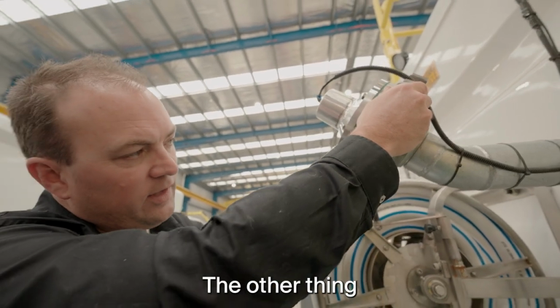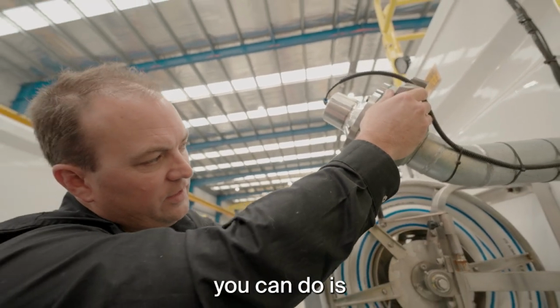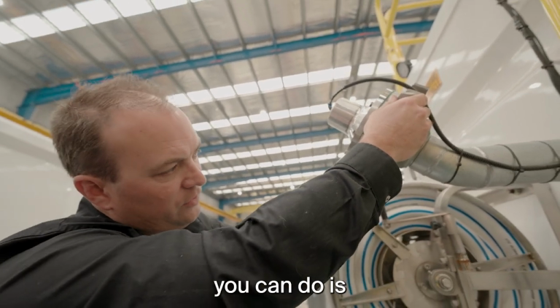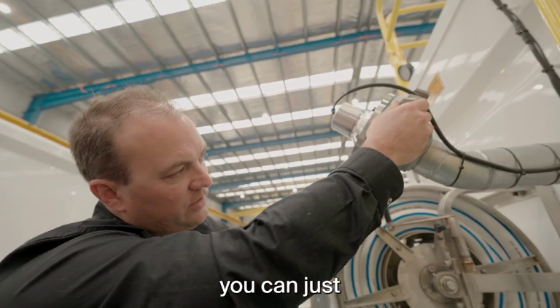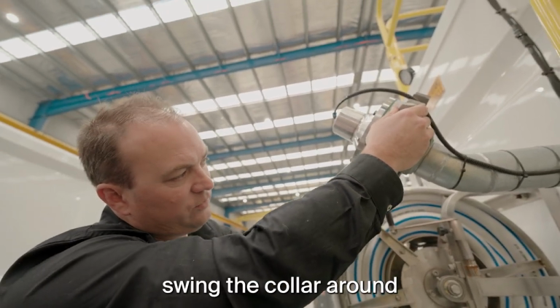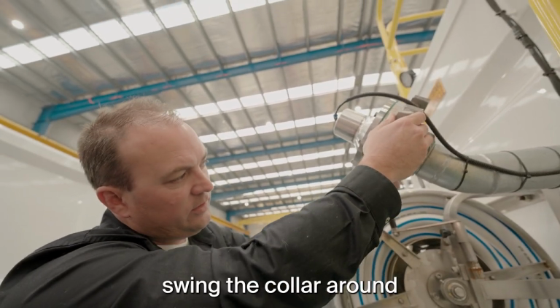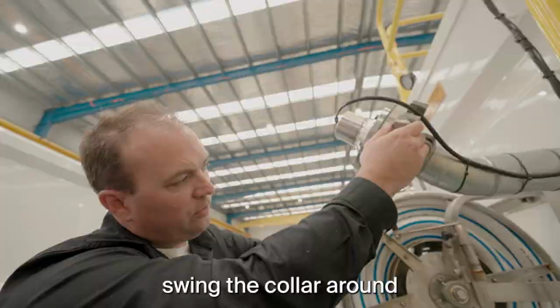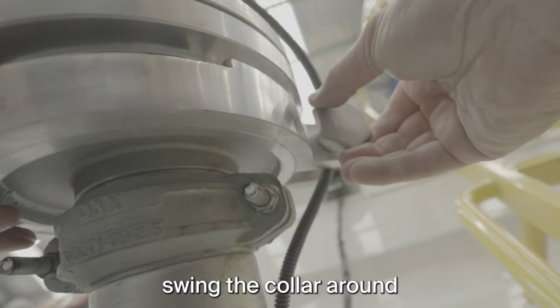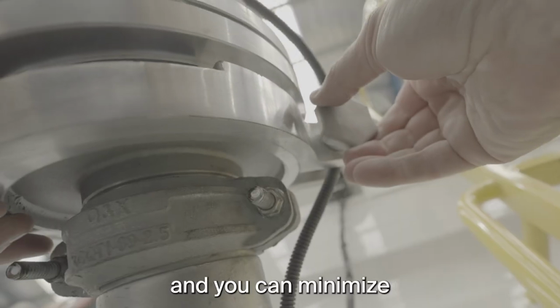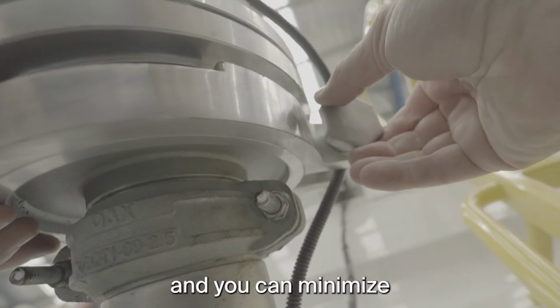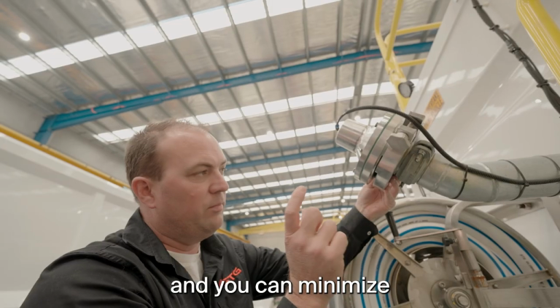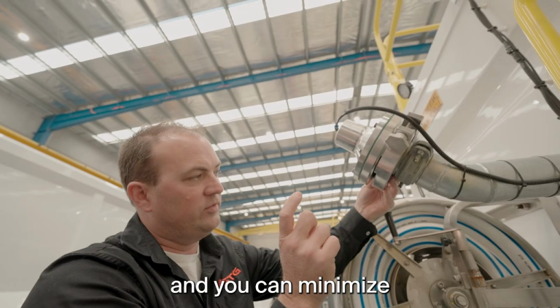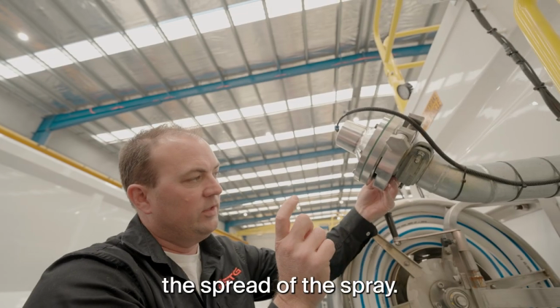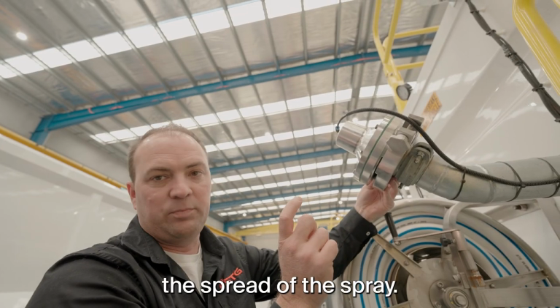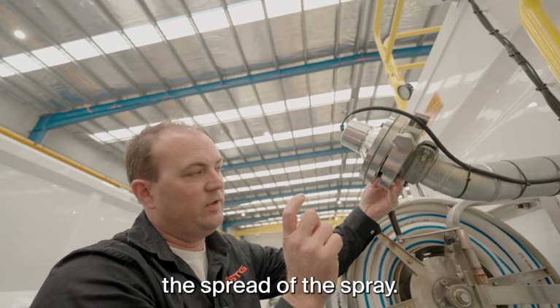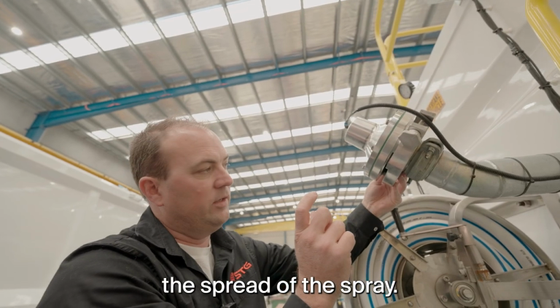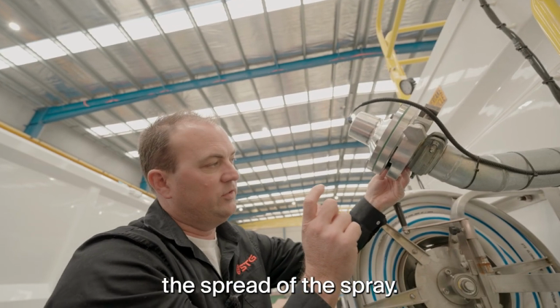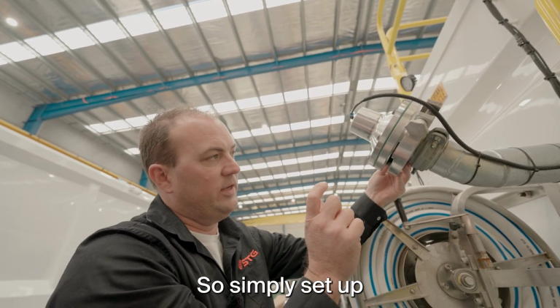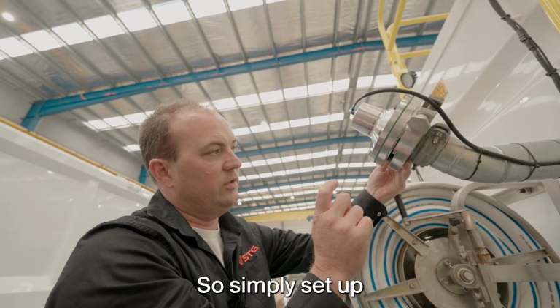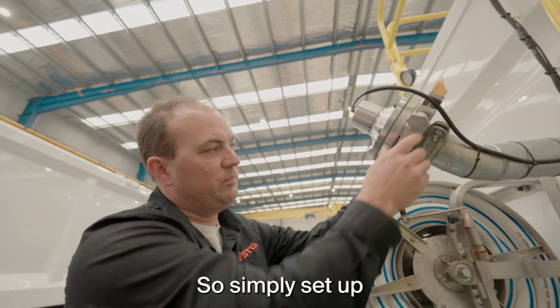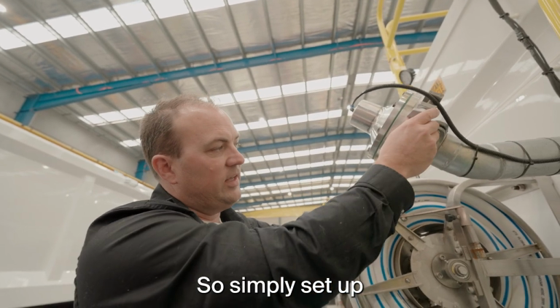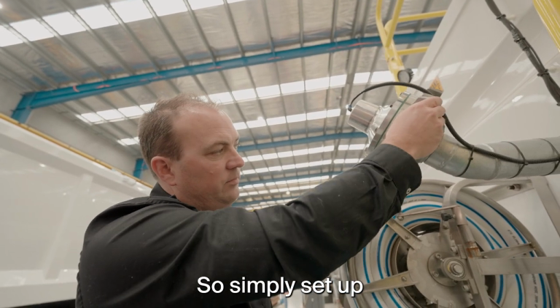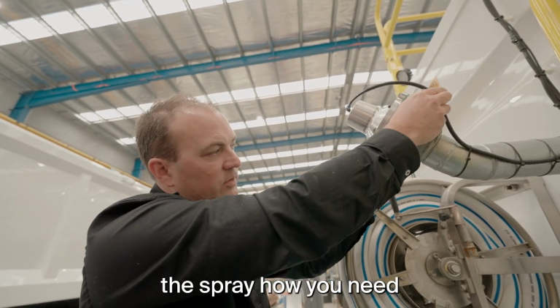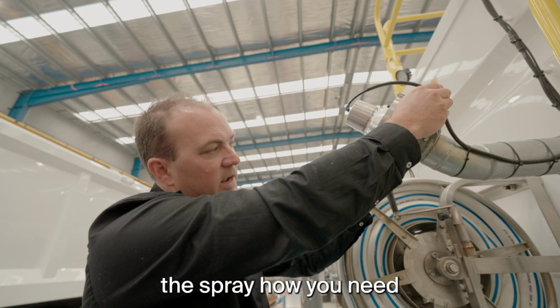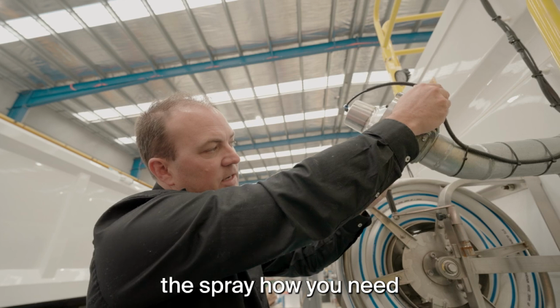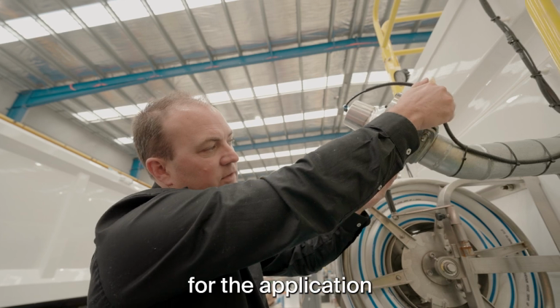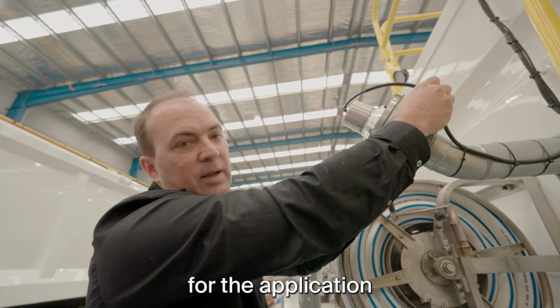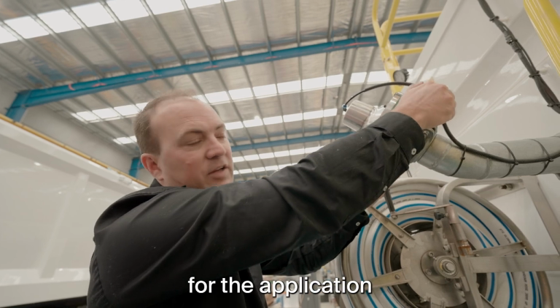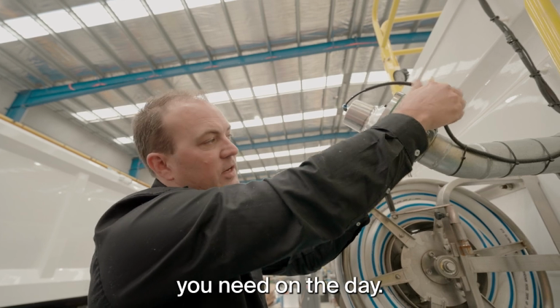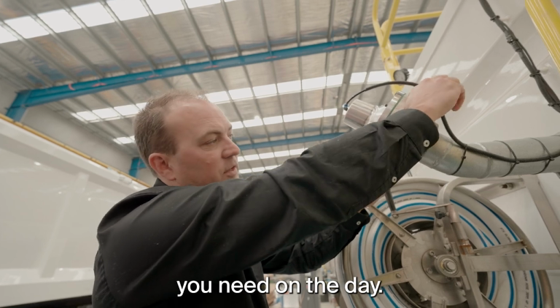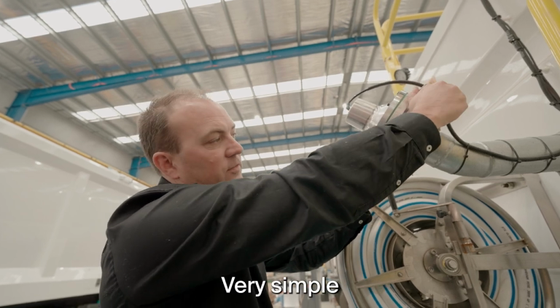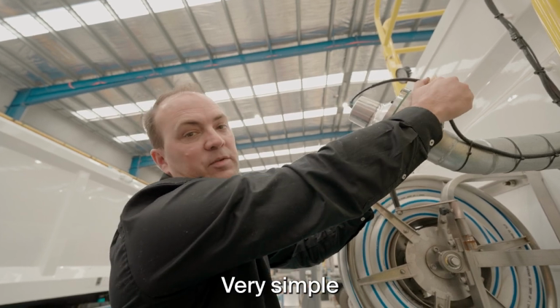You can also swing the collar around to minimise the spread of your spray. Simply set up the spray how you need for the application on the day — very simple.